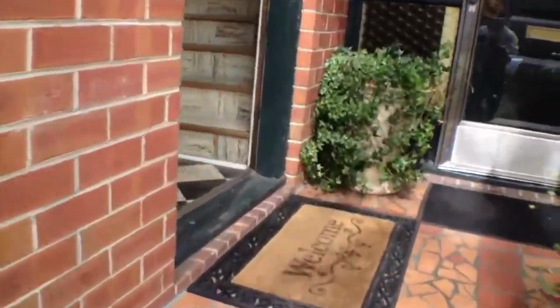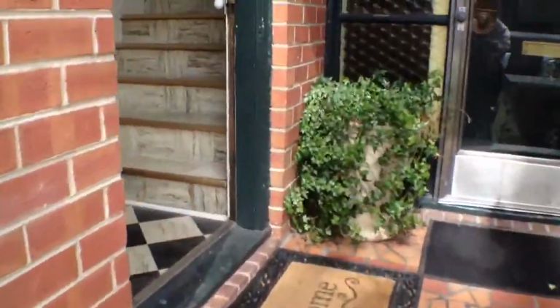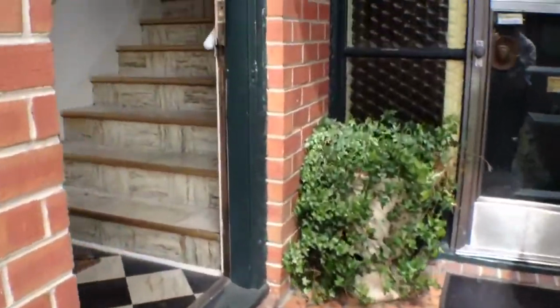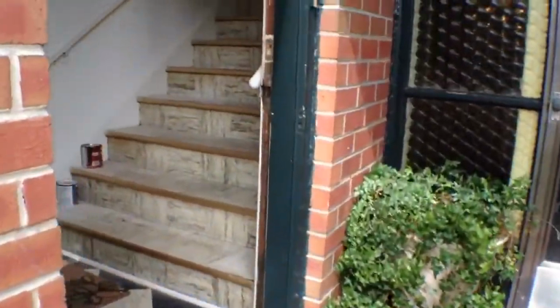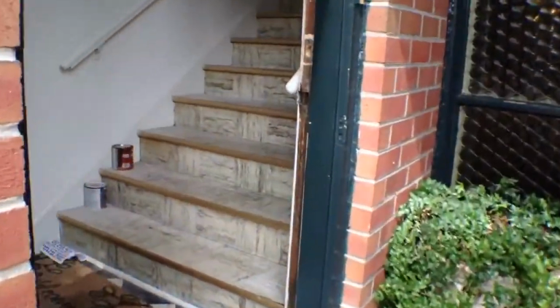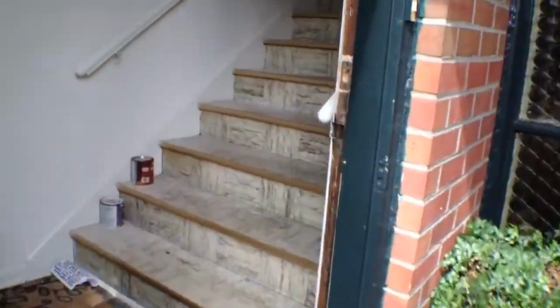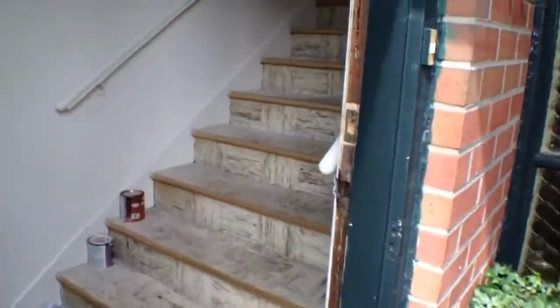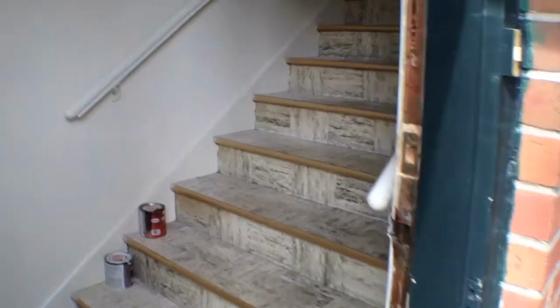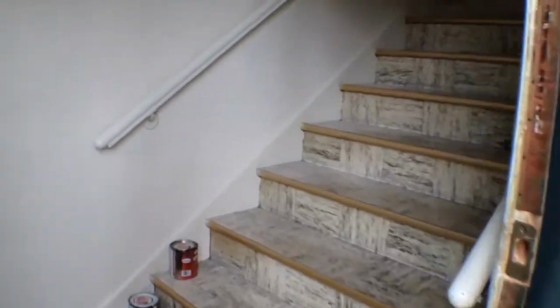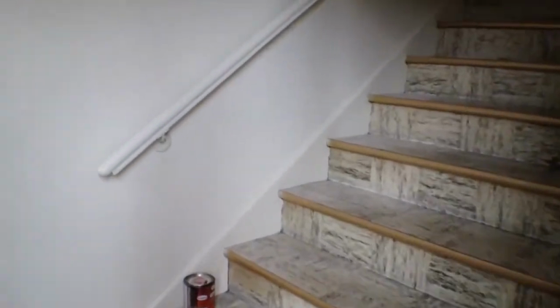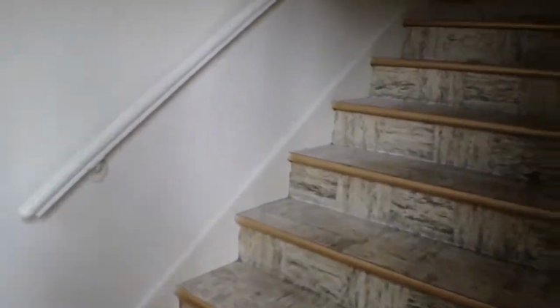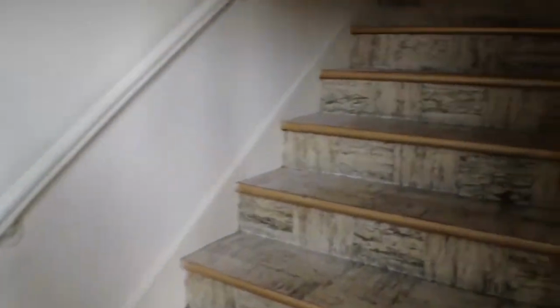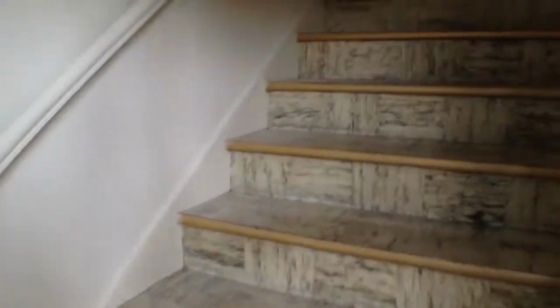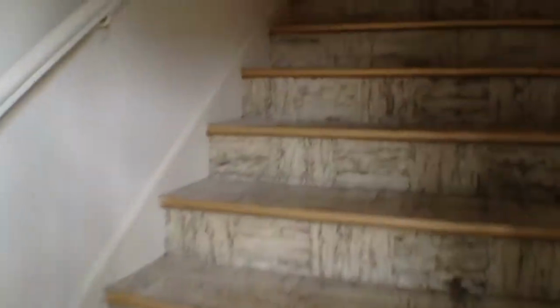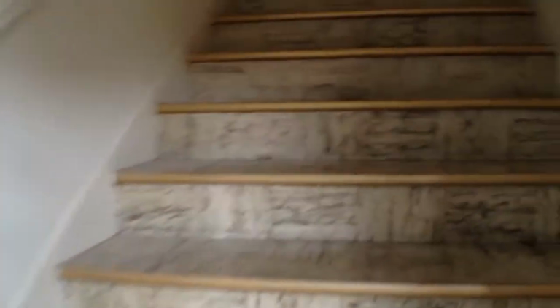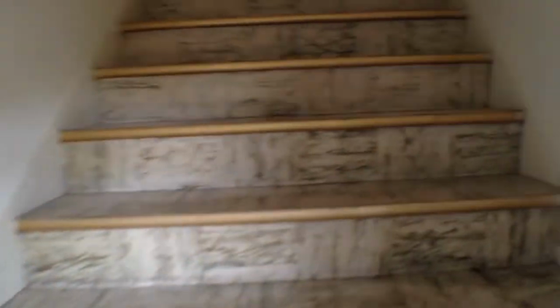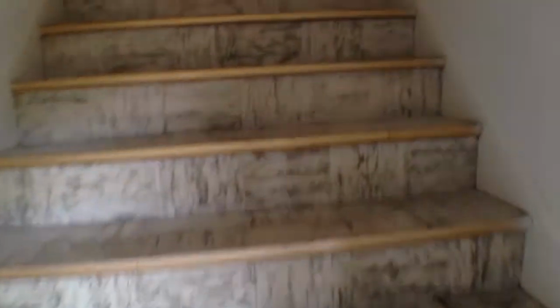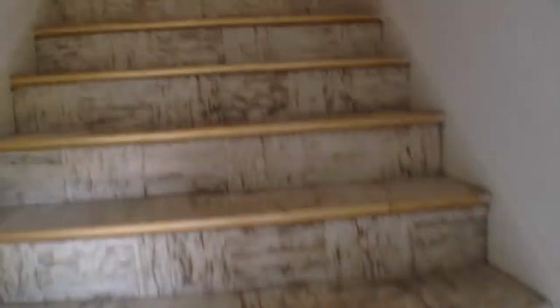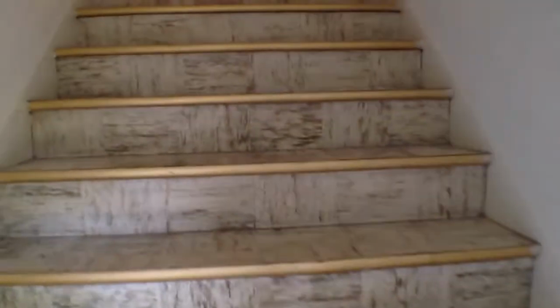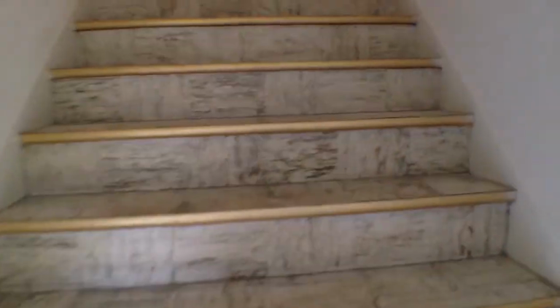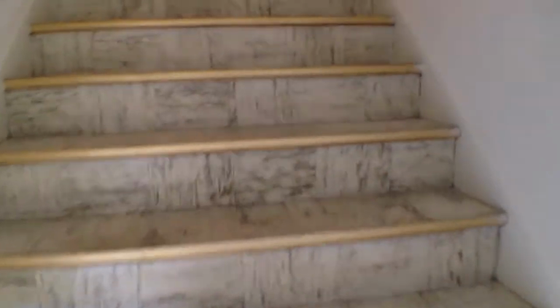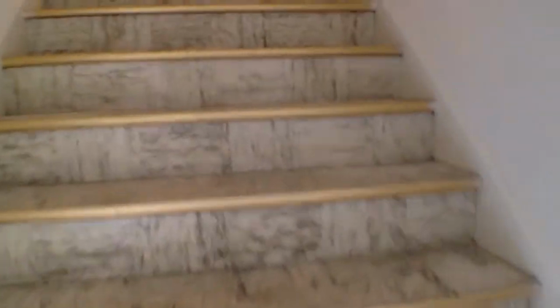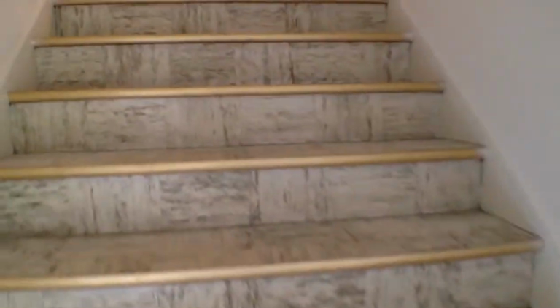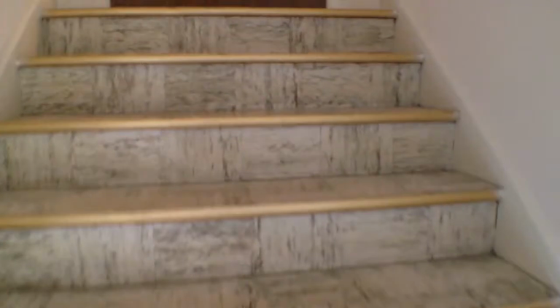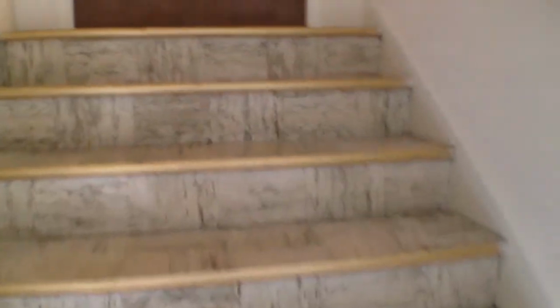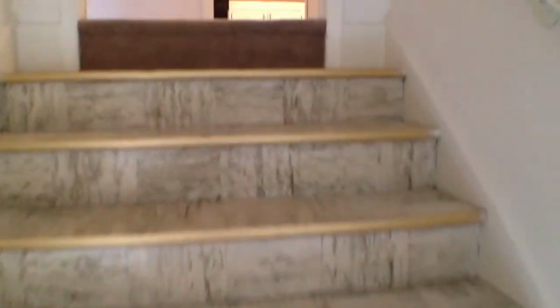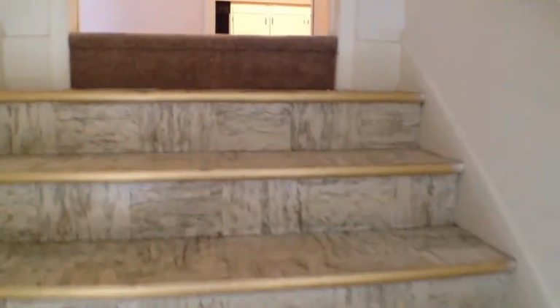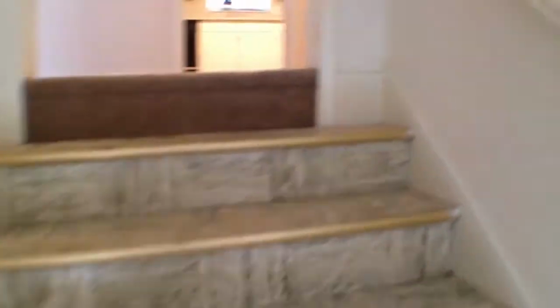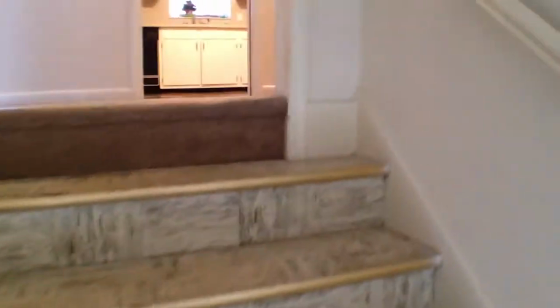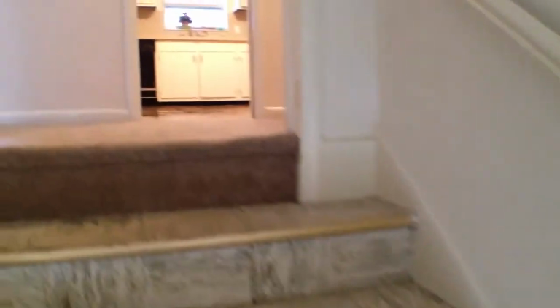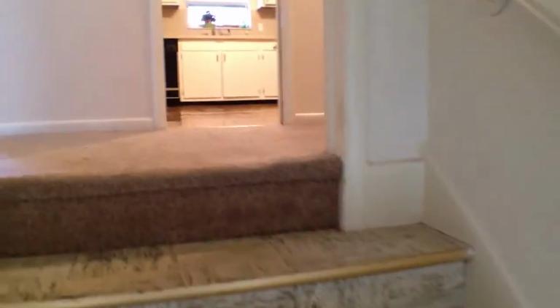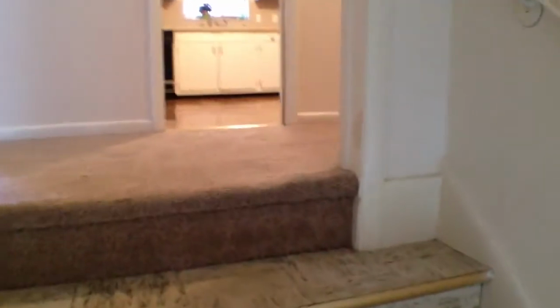This is actually the upstairs unit, so there's one below it. This will be the upstairs condo here. We'll take a glance up these stairs — bear with me for just a moment.